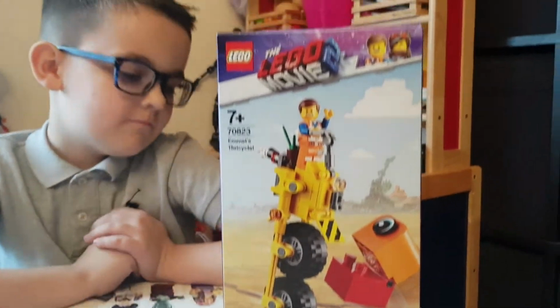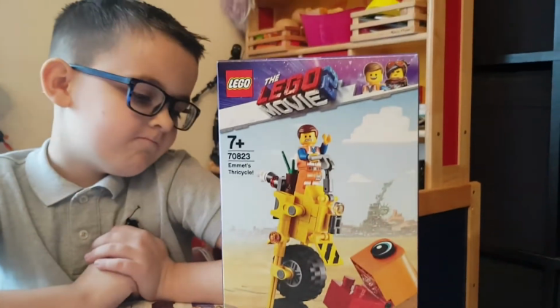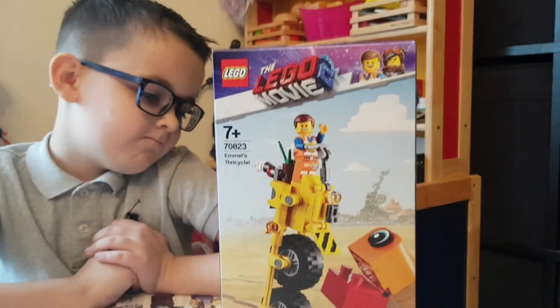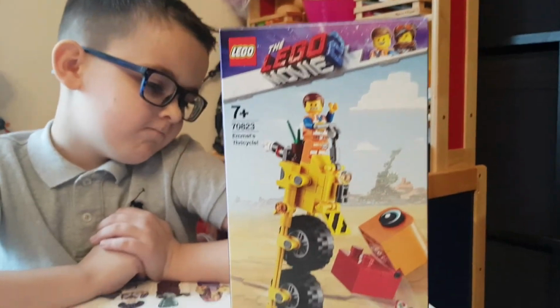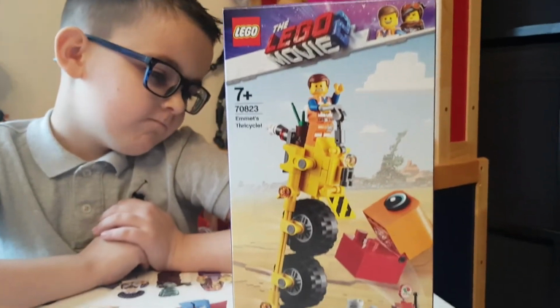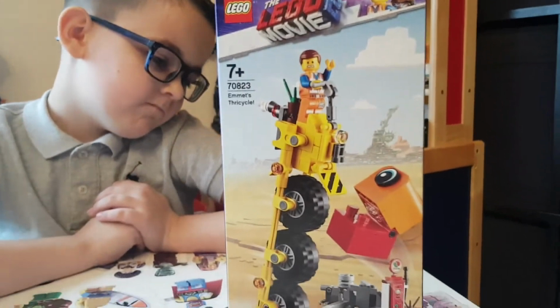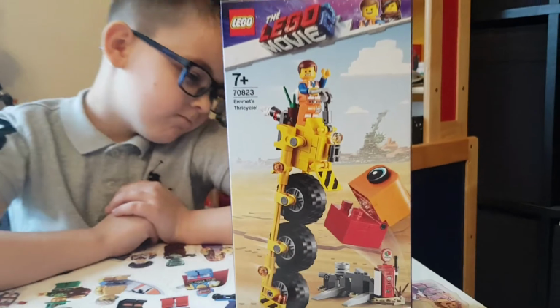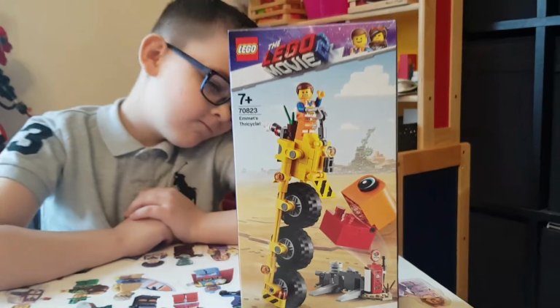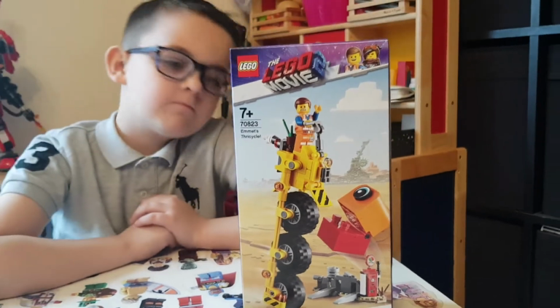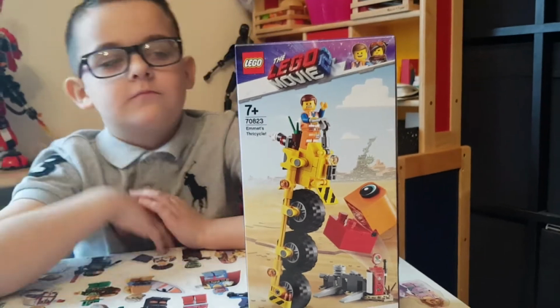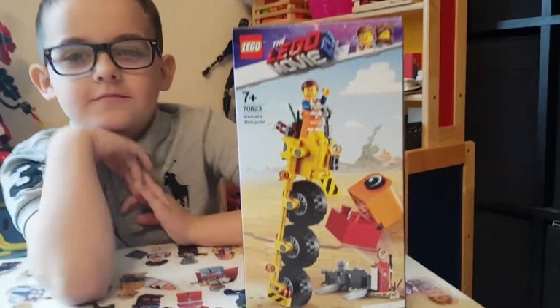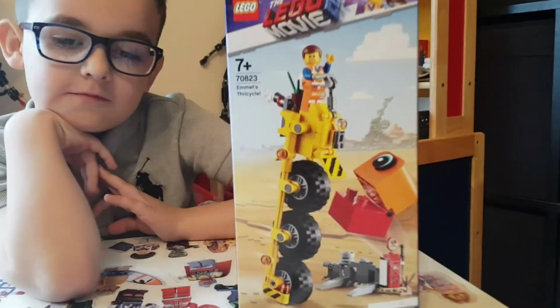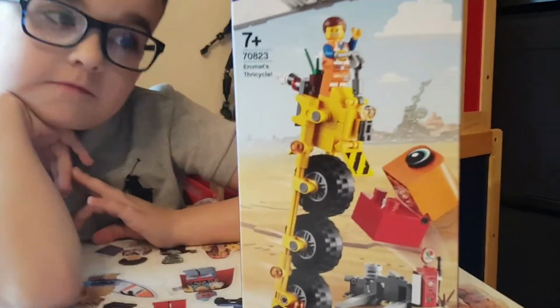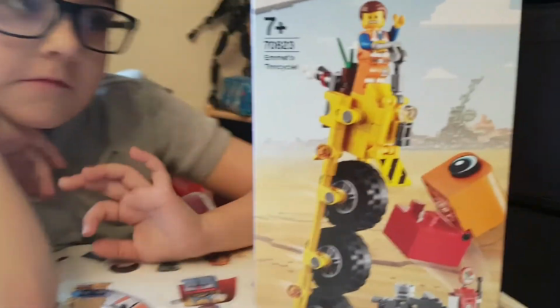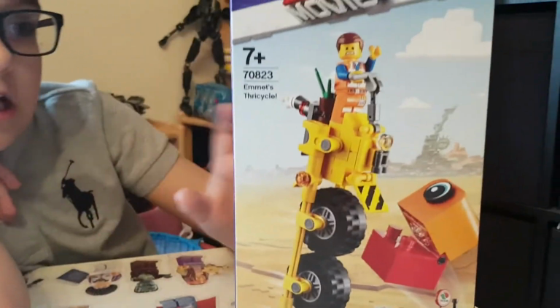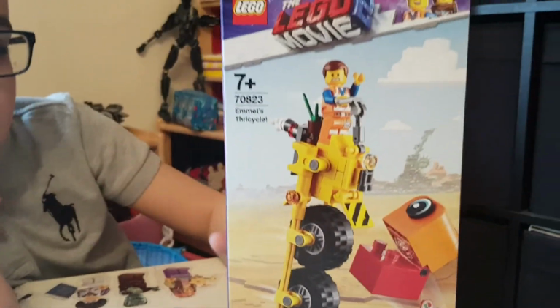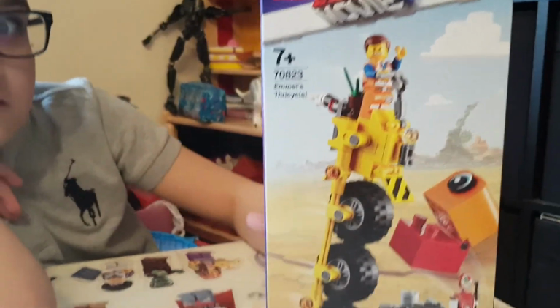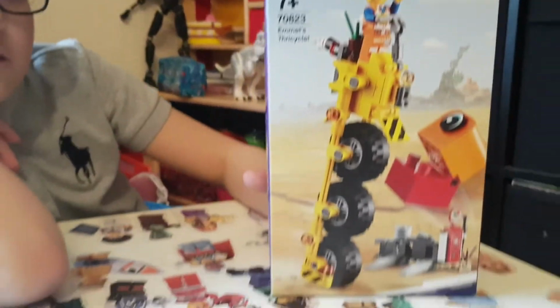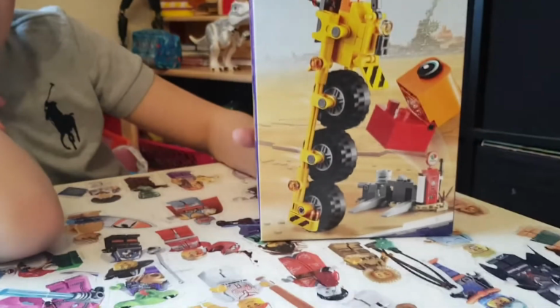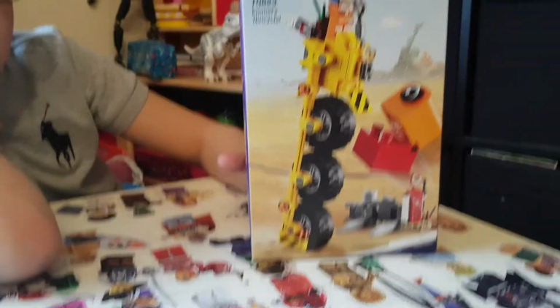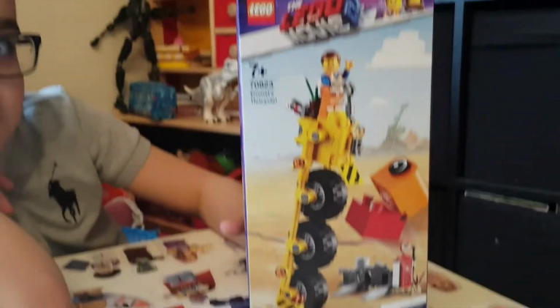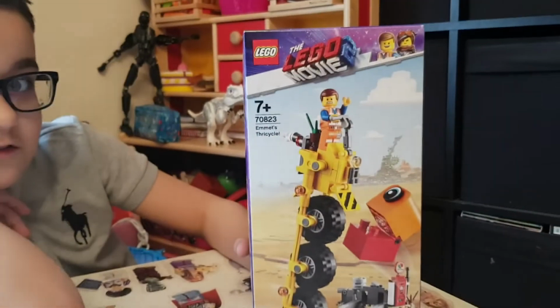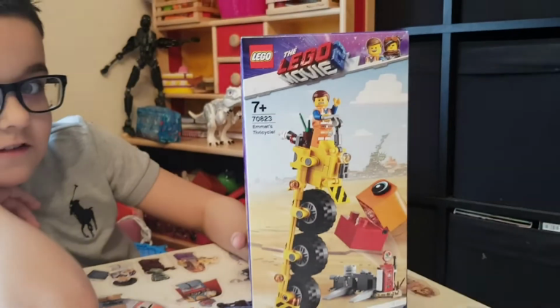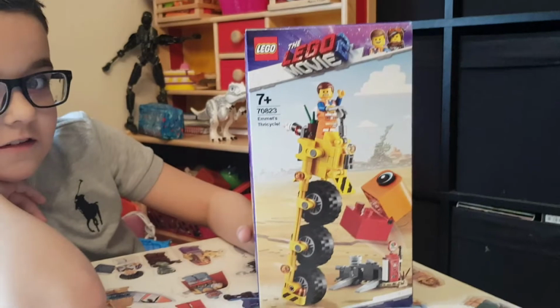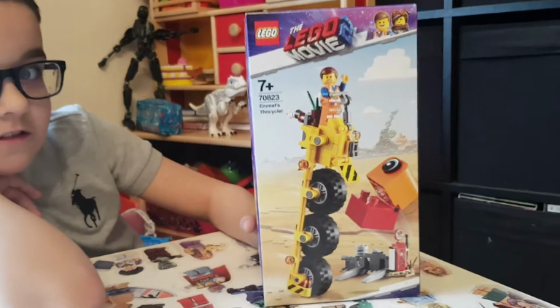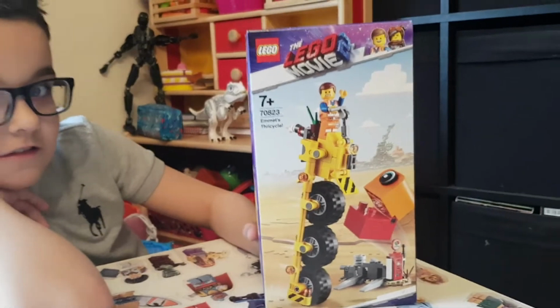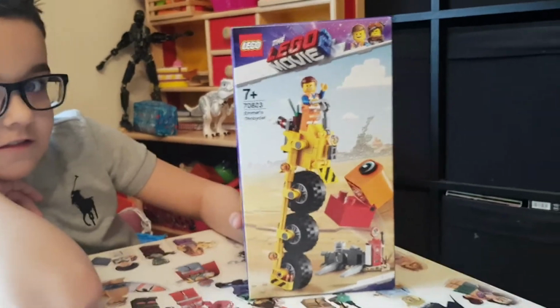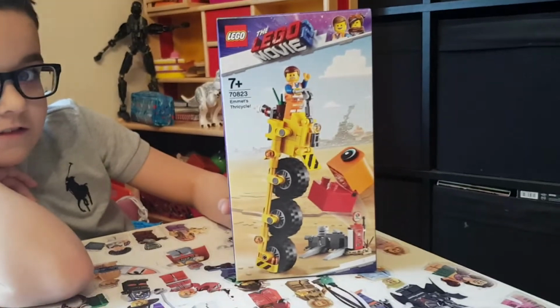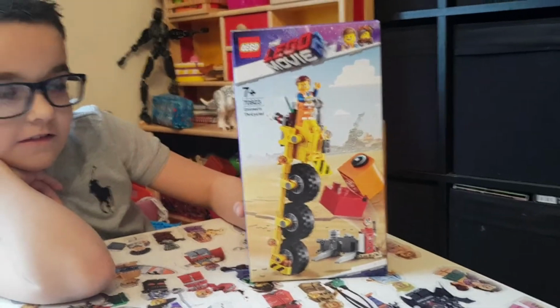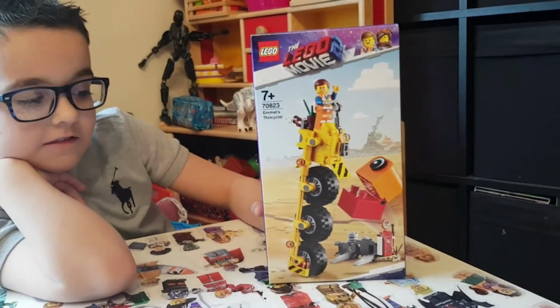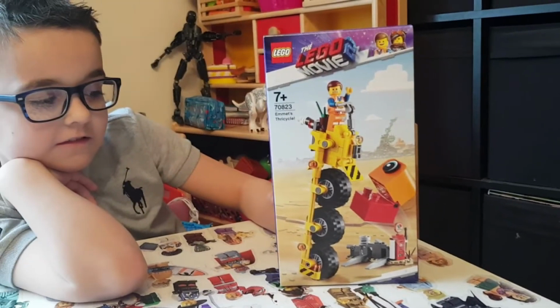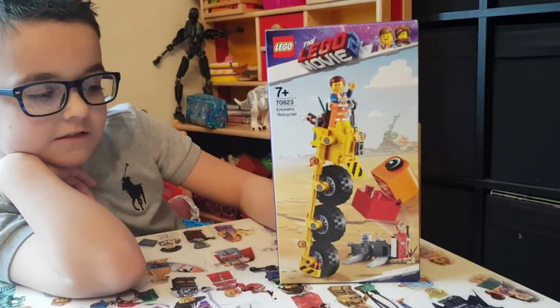This is one of the smaller sets, which is Emmett's tricycle. Thricycle? Thricycle — thanks Cade. I got that wrong as usual.